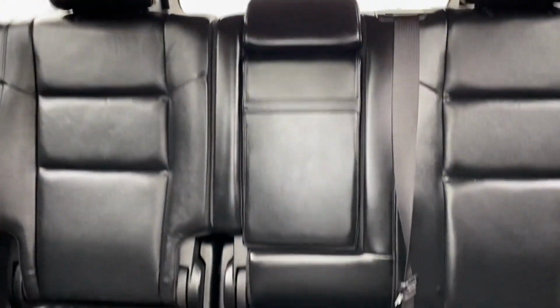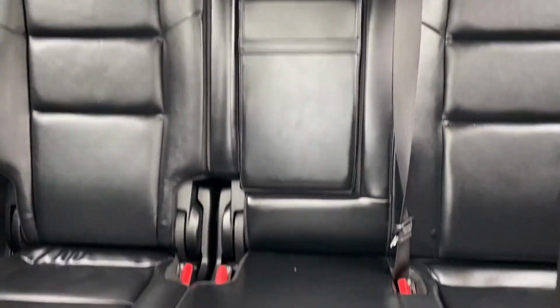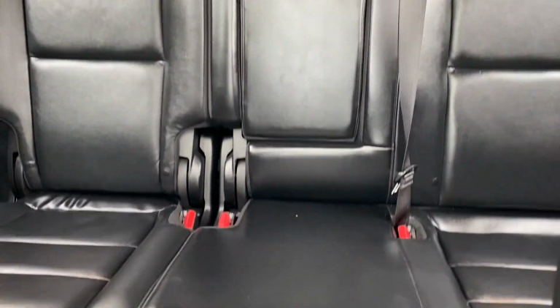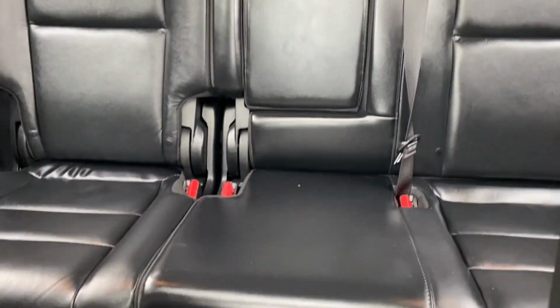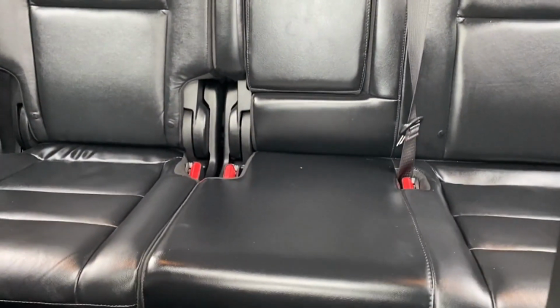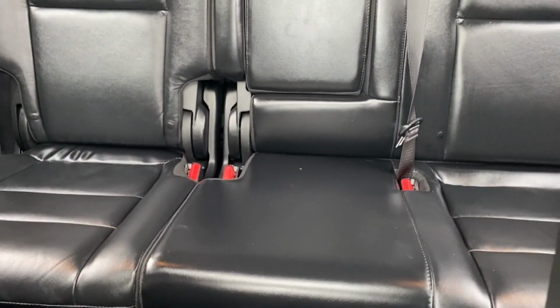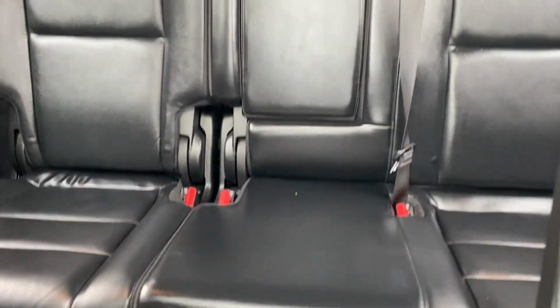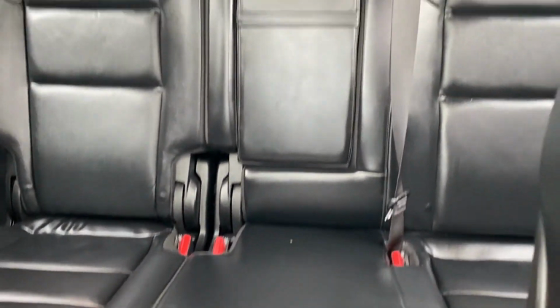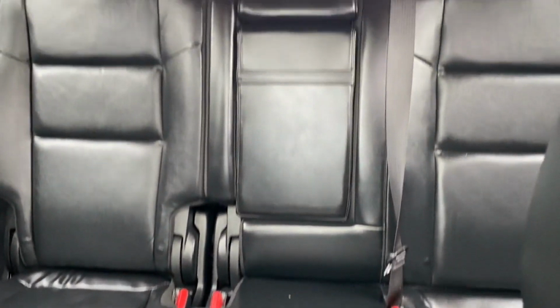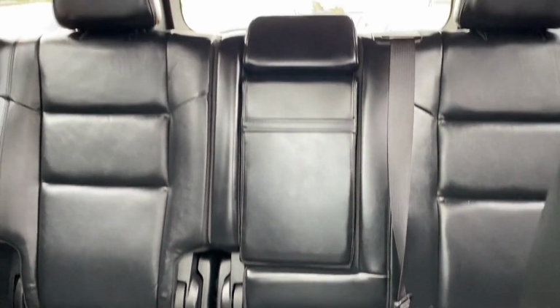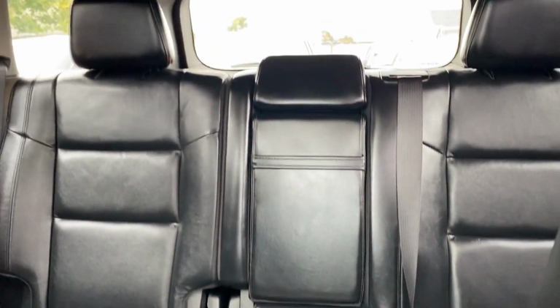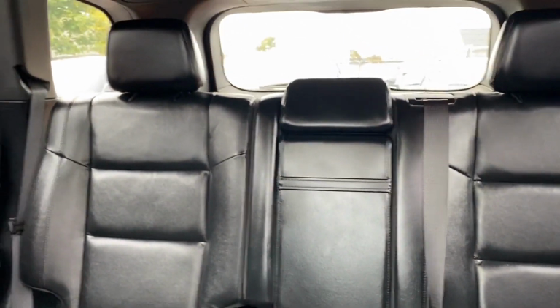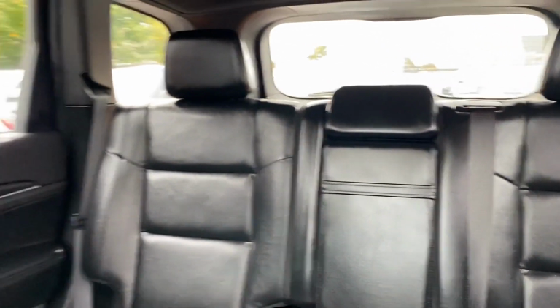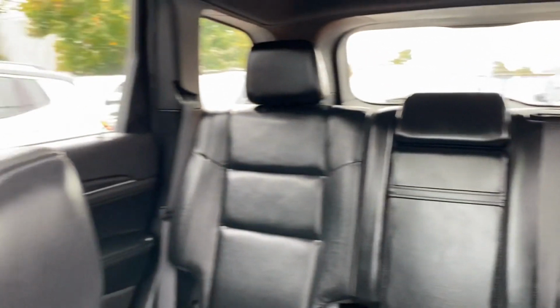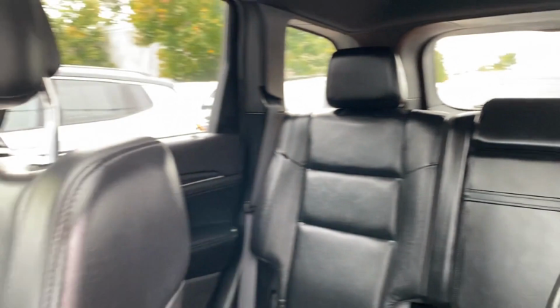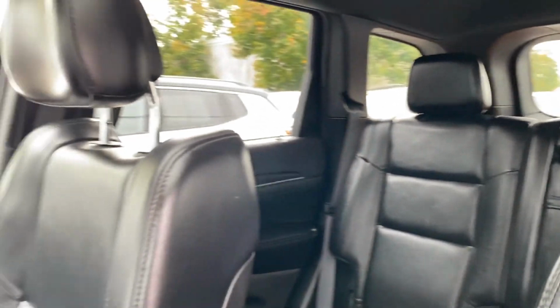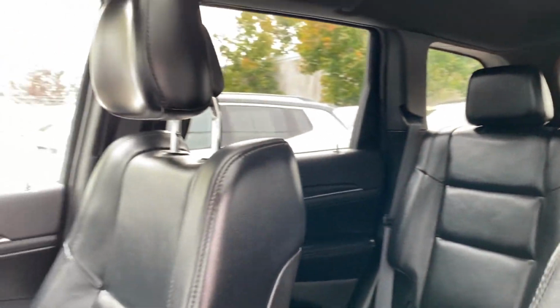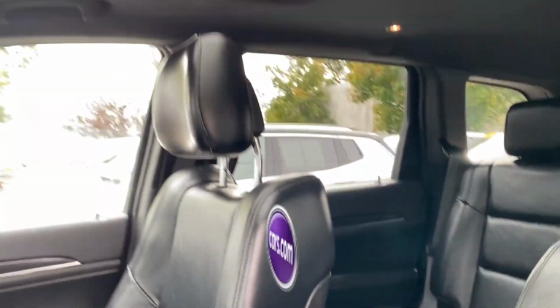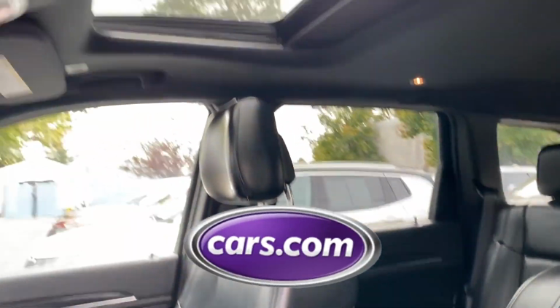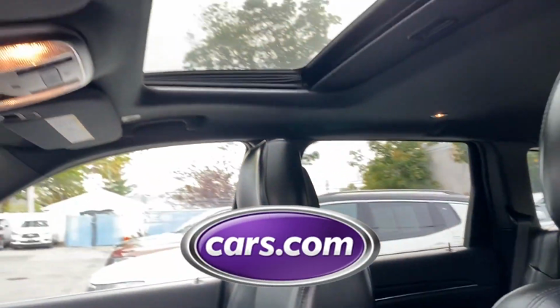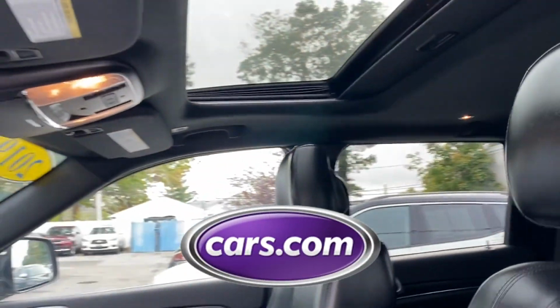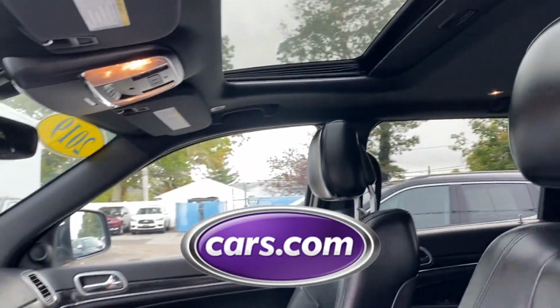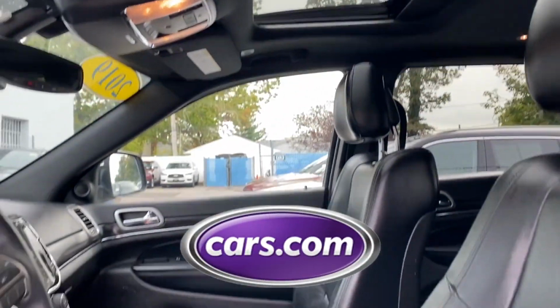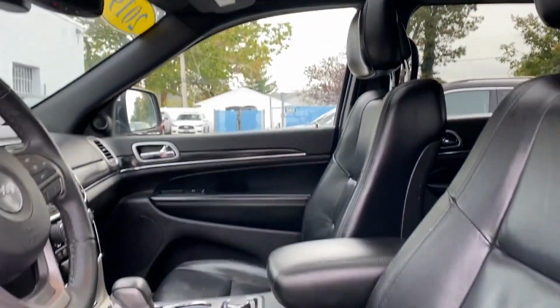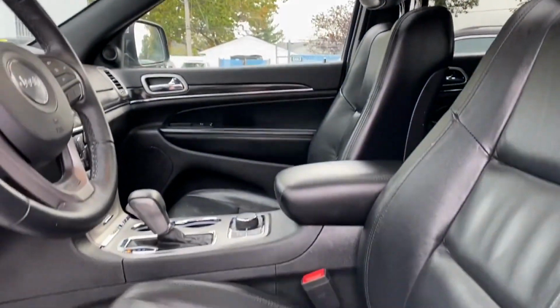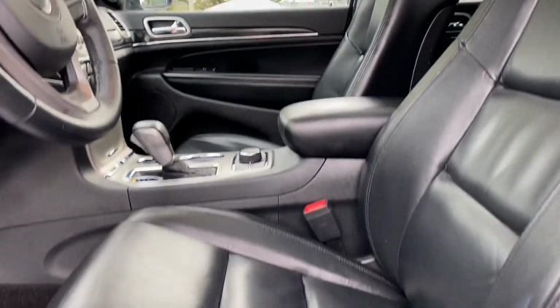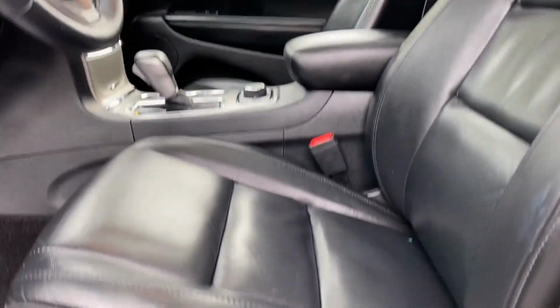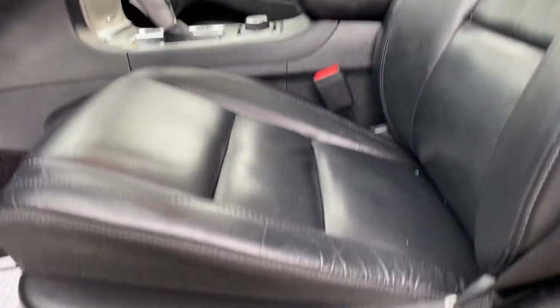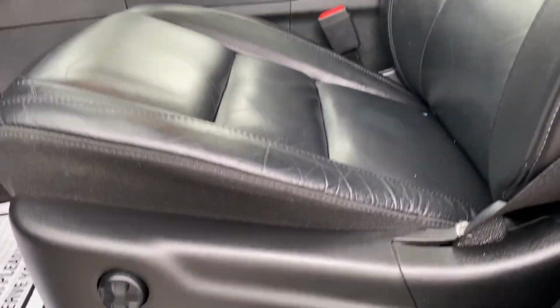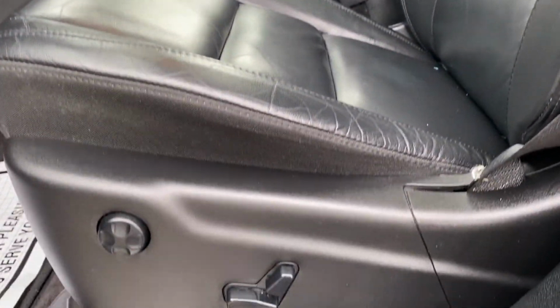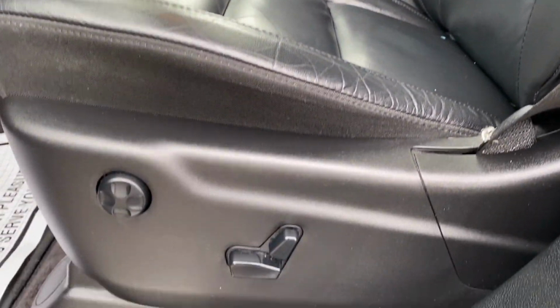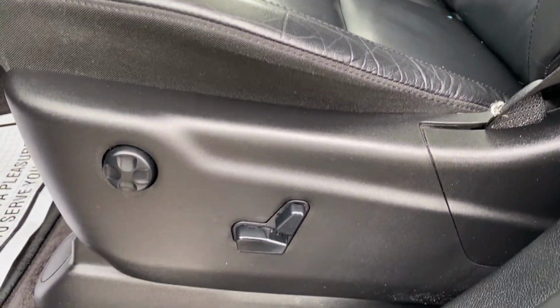Power driver seat, power passenger seat, pass-through rear seat, Bluetooth, power liftgate. This is a top-rated dealer — stop by for a test drive and feel the difference.